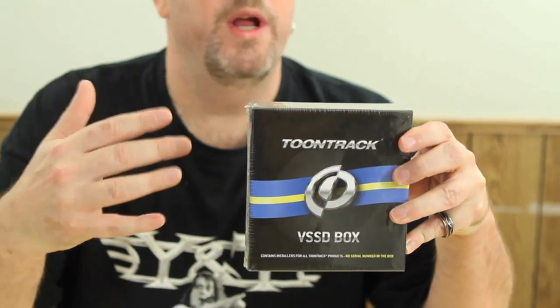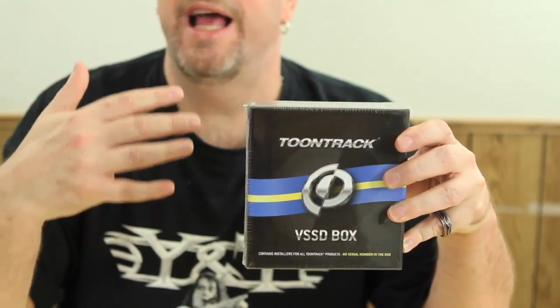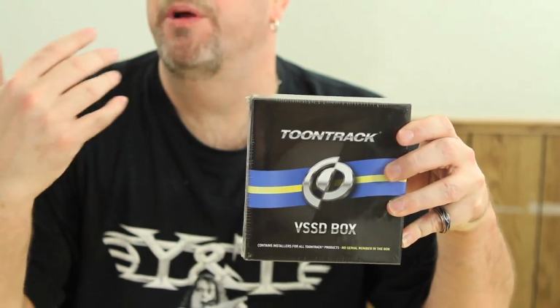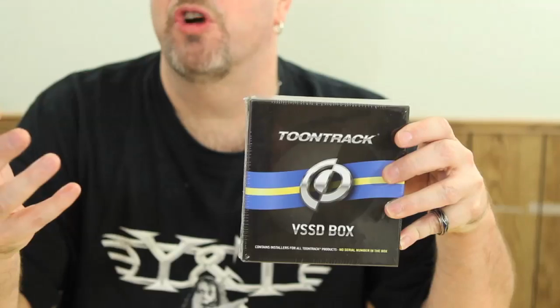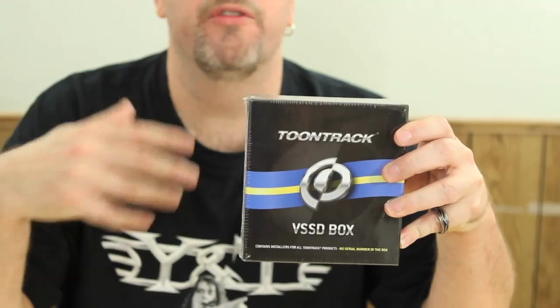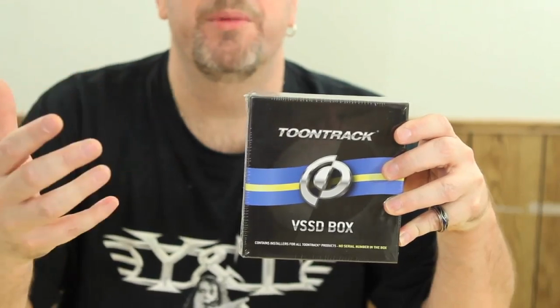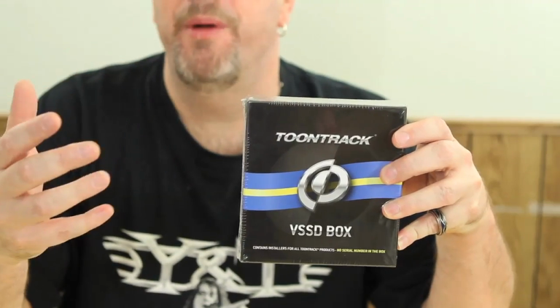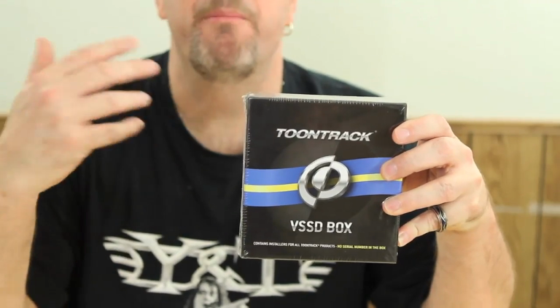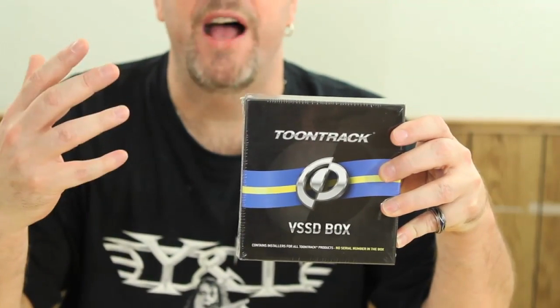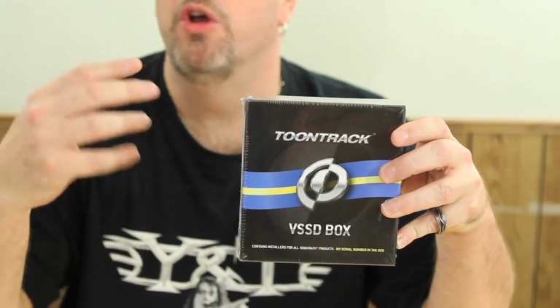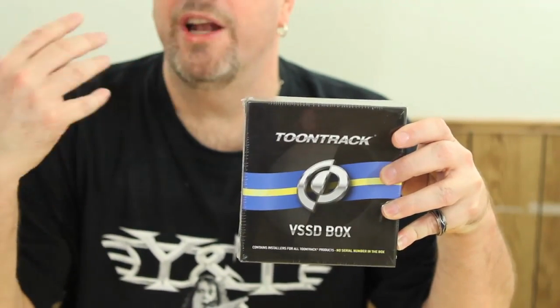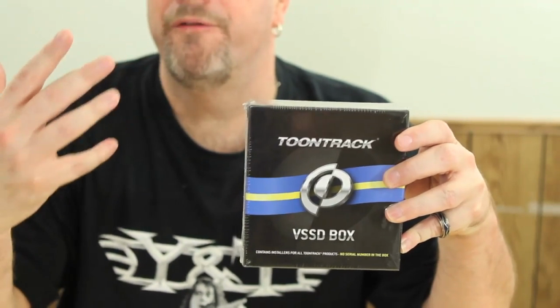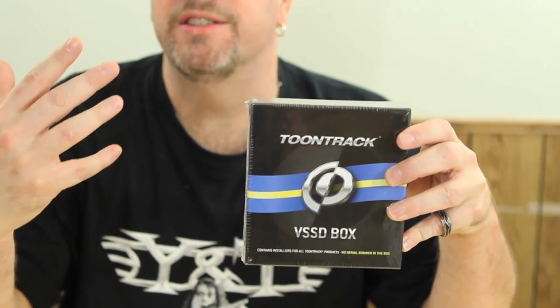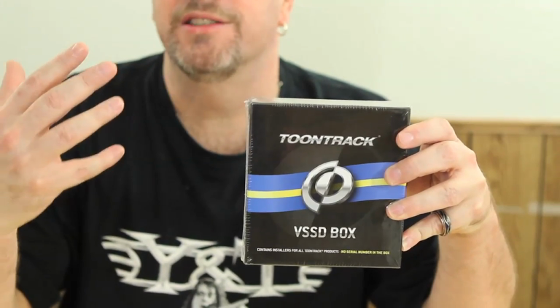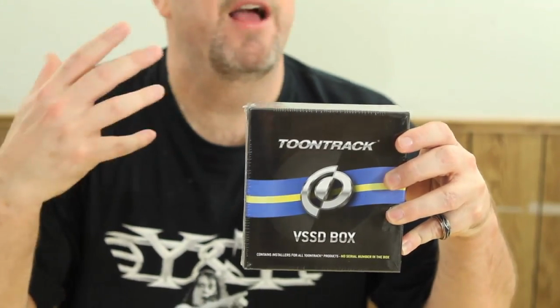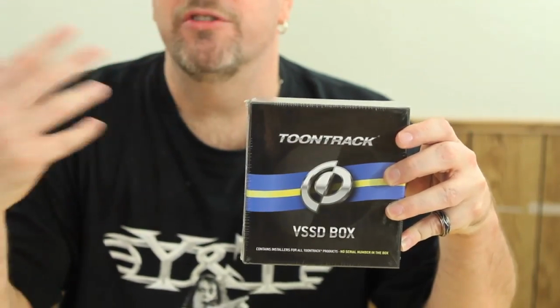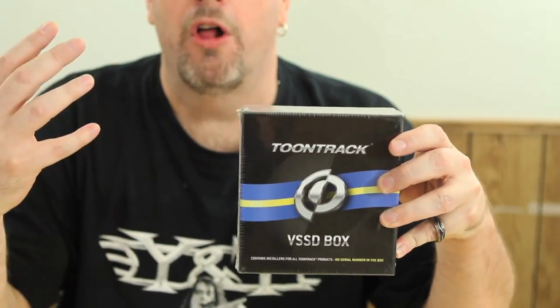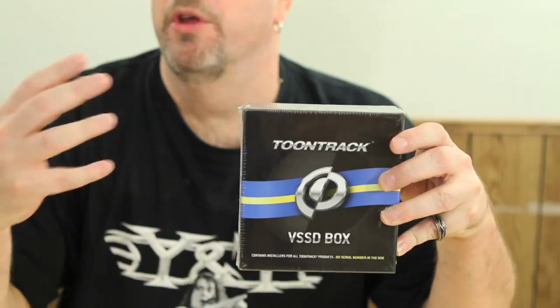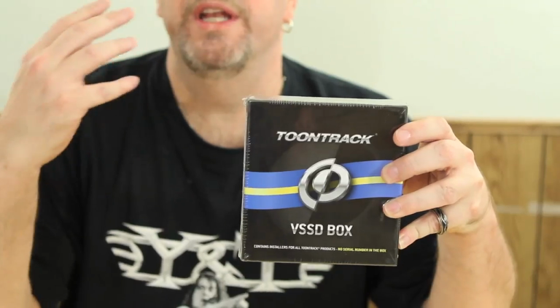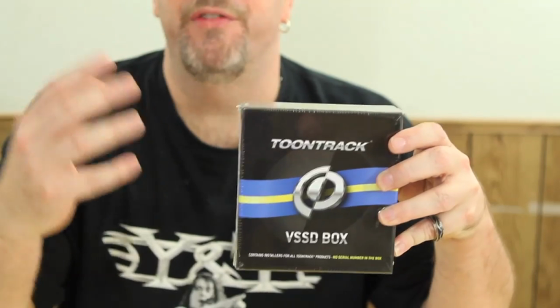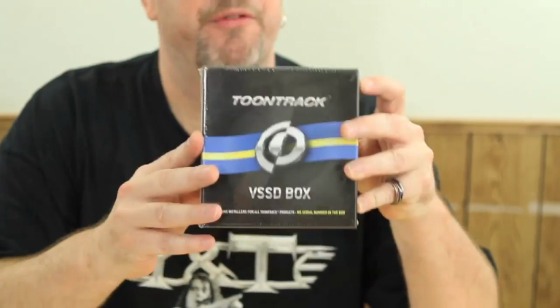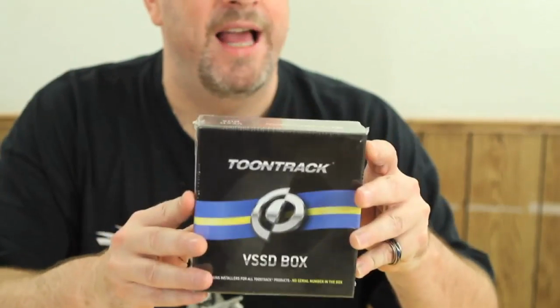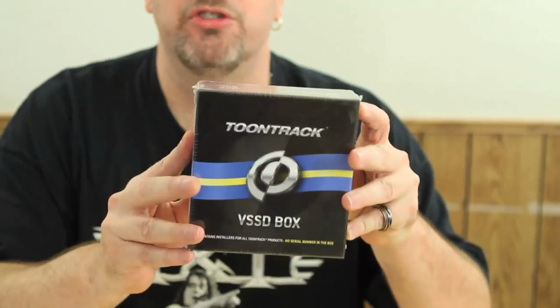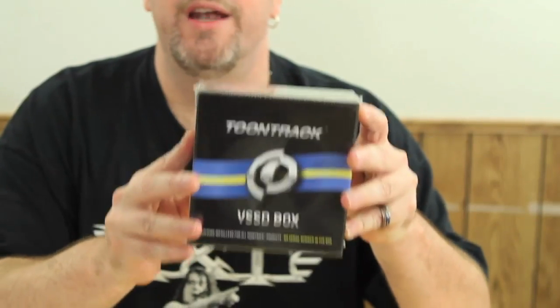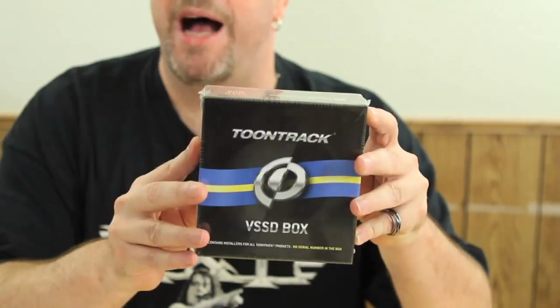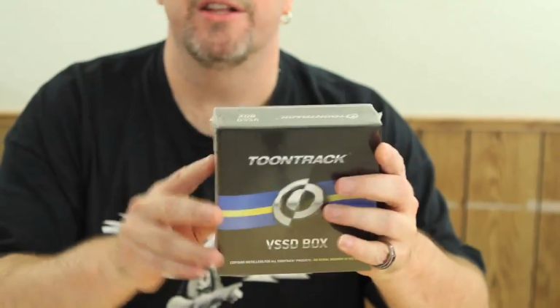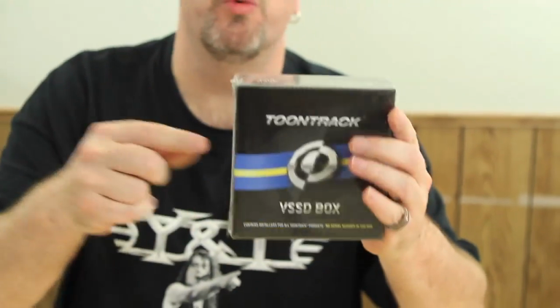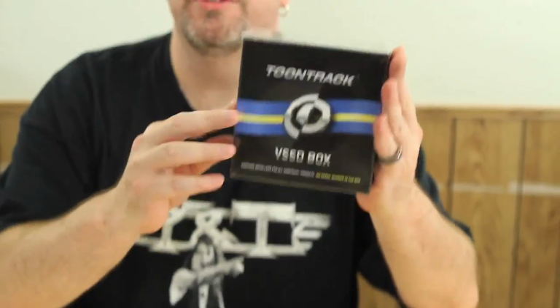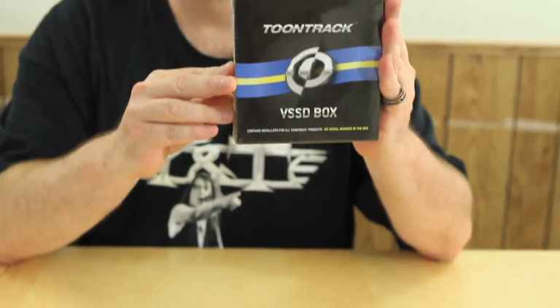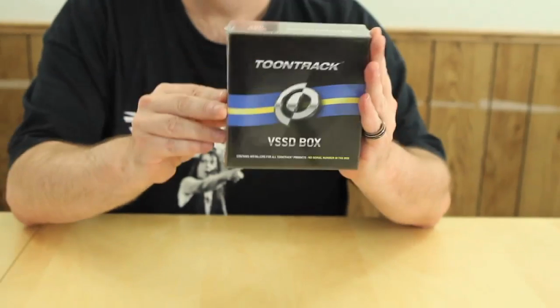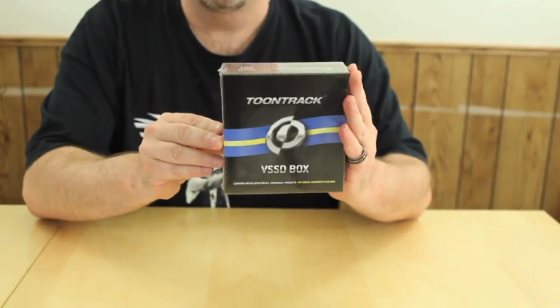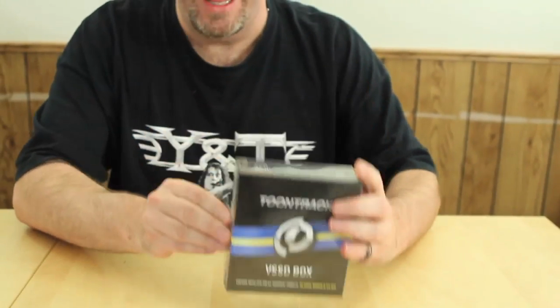We actually had Superior Drummer, the Drum Kit from Hell, the Metal Factory — we had quite a few of these things, and we couldn't install all of them, so we needed to get this. But for right now, let's go ahead and unbox this and show you what comes in this box and all the cool stuff that it has.